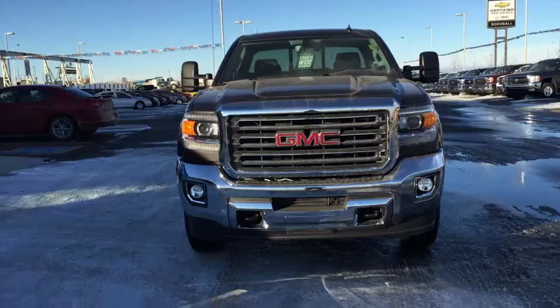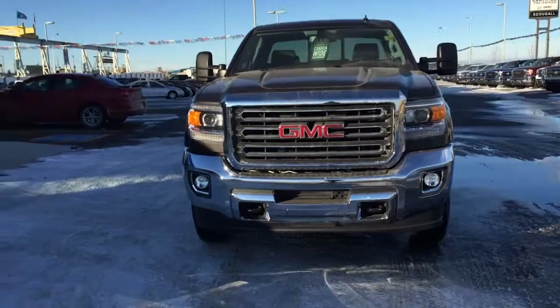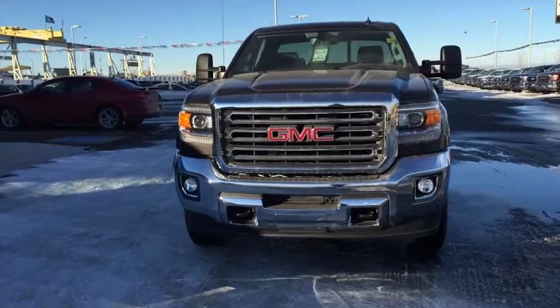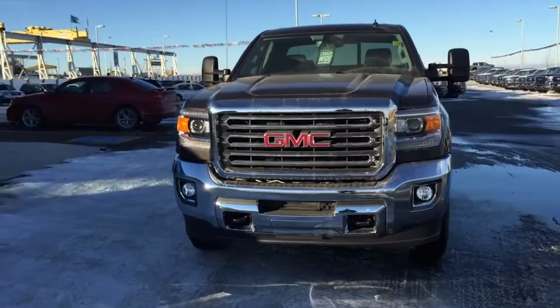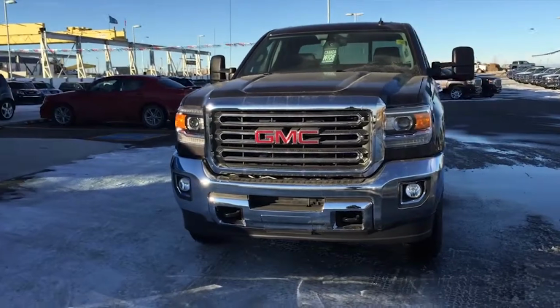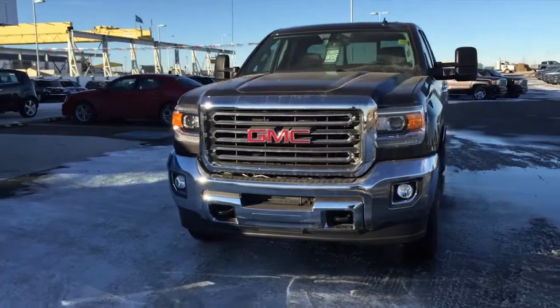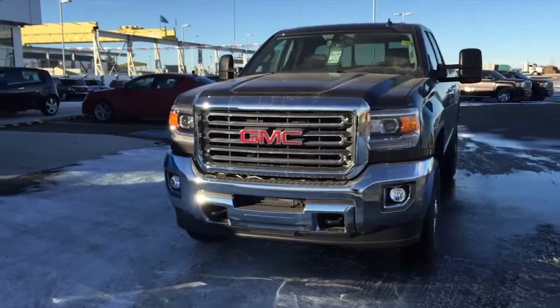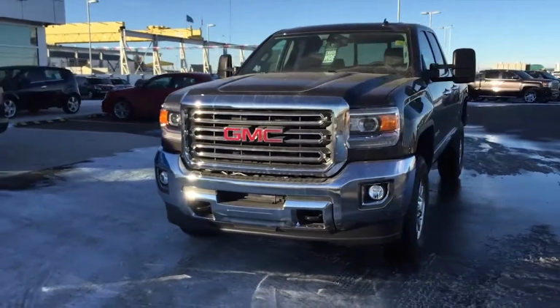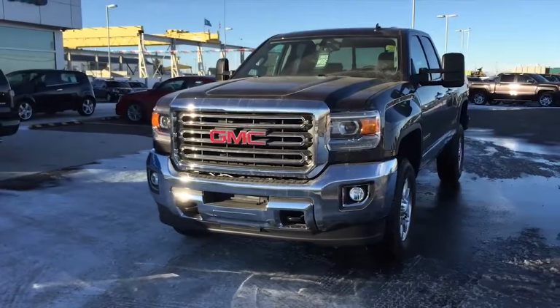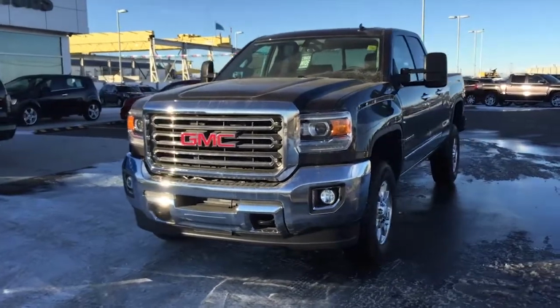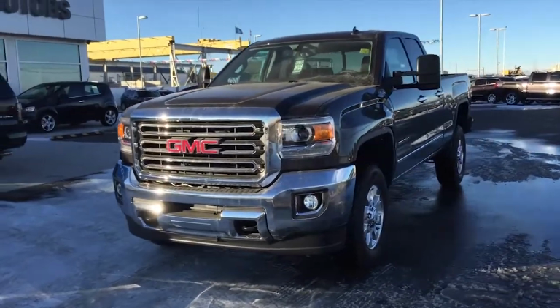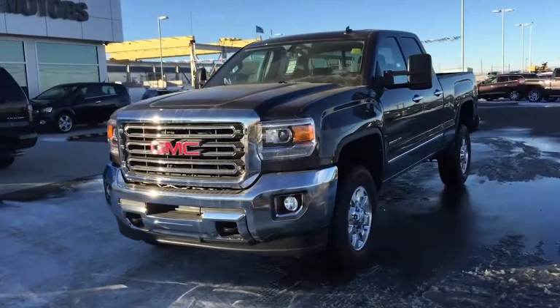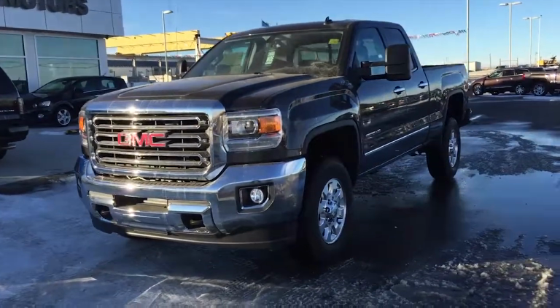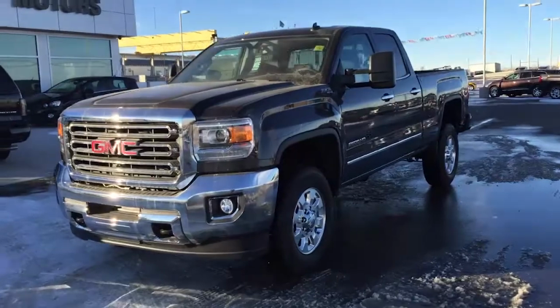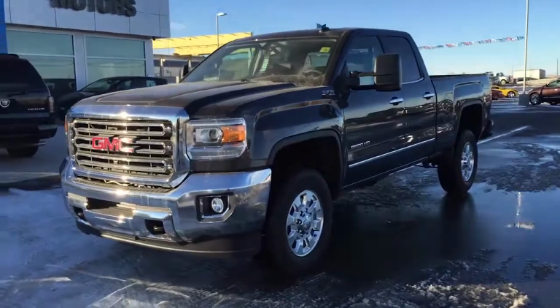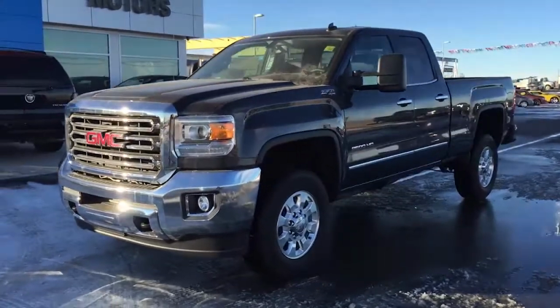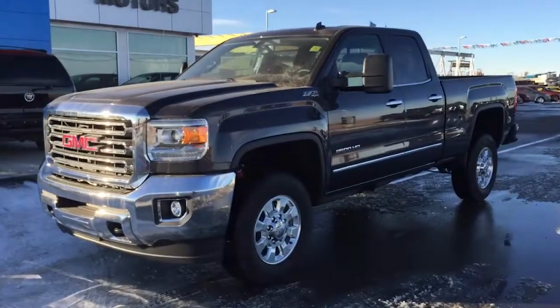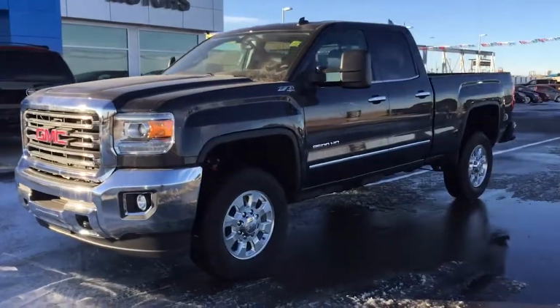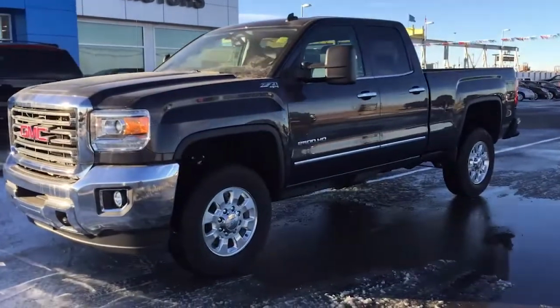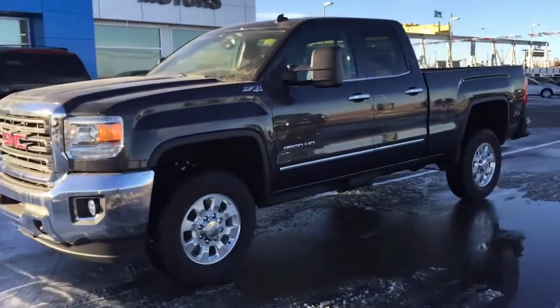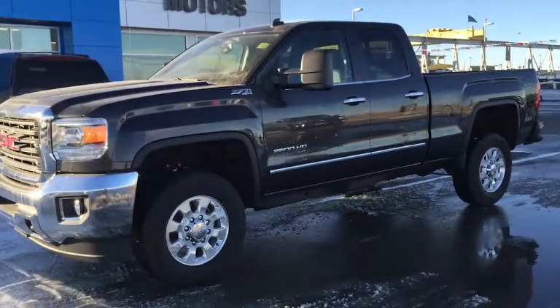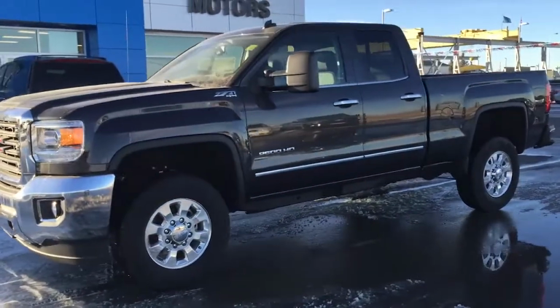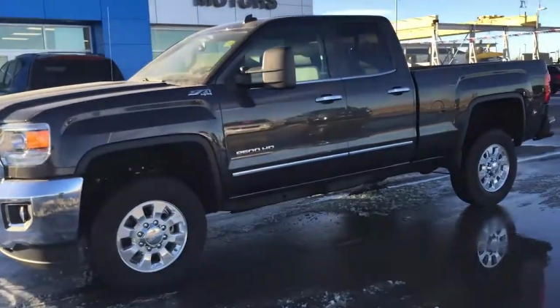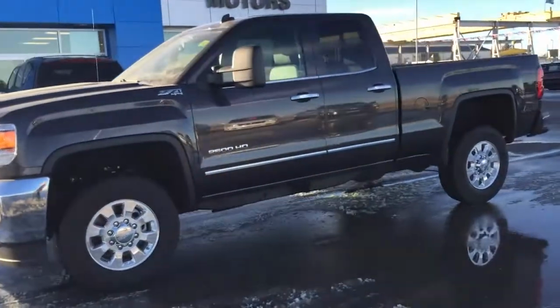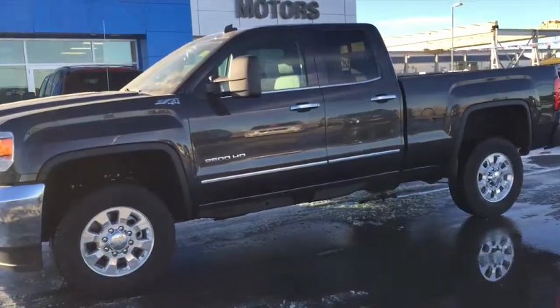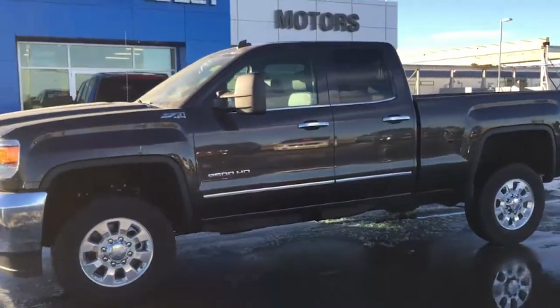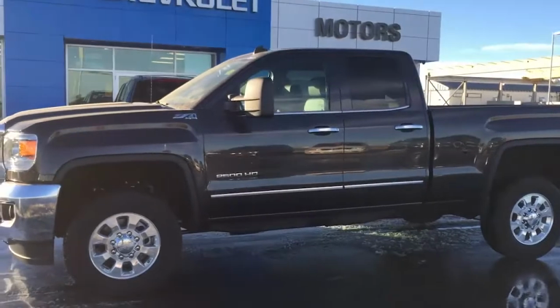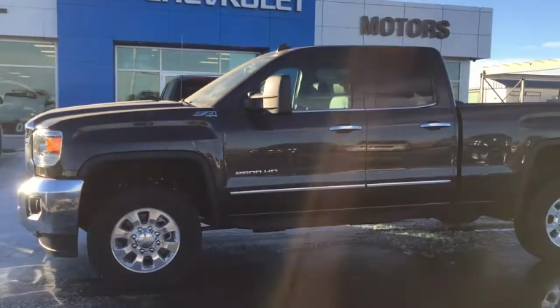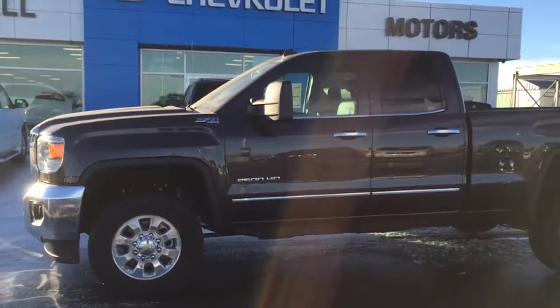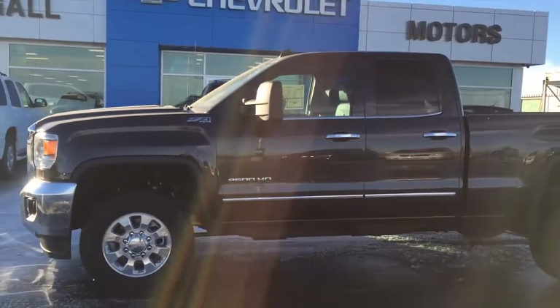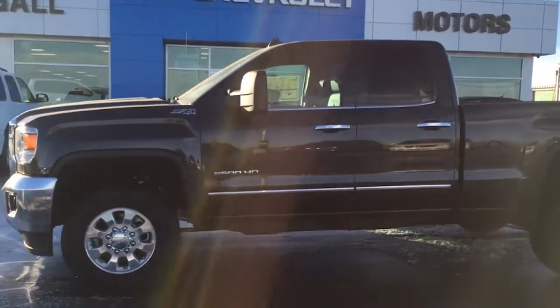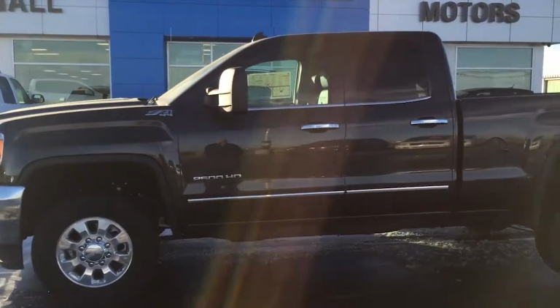This grey 2015 GMC Sierra 2500 HD 4-wheel drive double cab SLT has a good reliability rating, a luxurious interior, and a smooth ride.